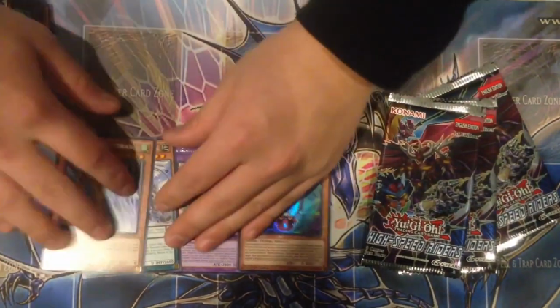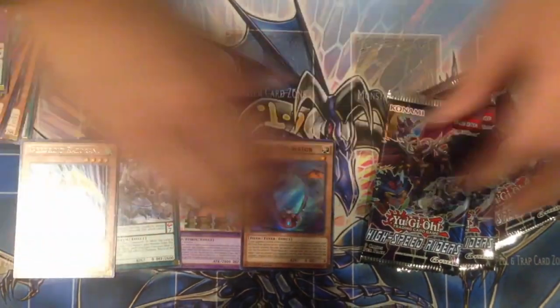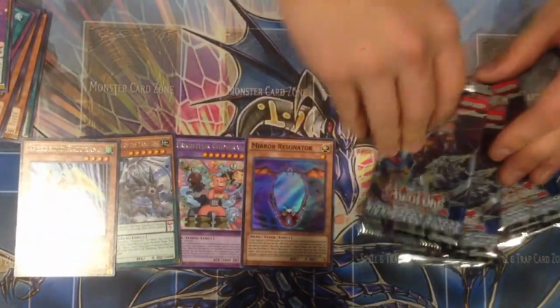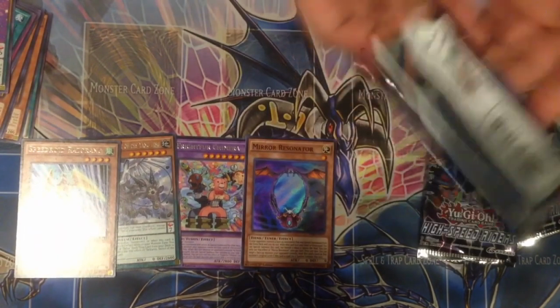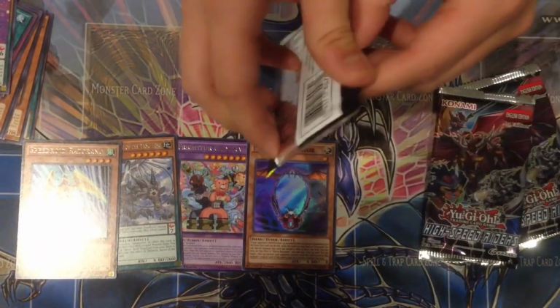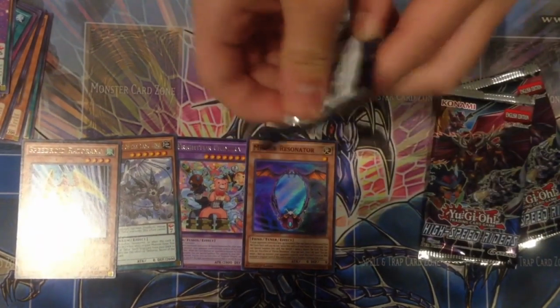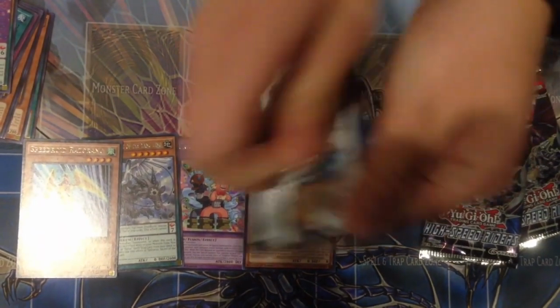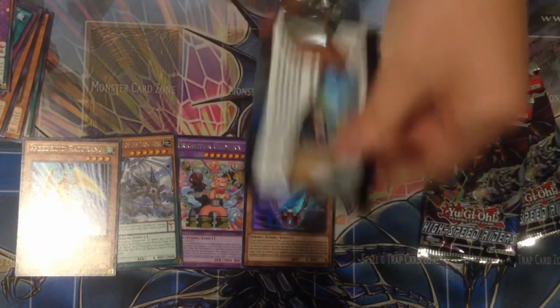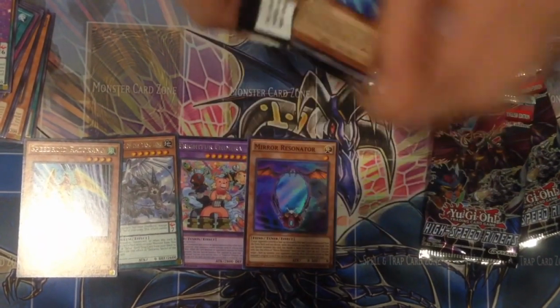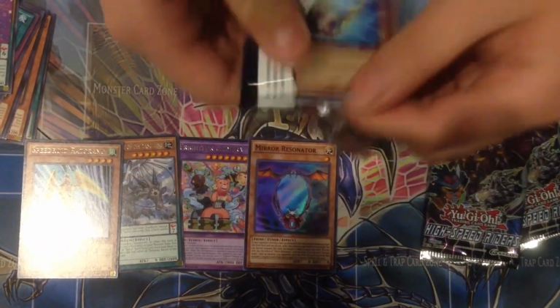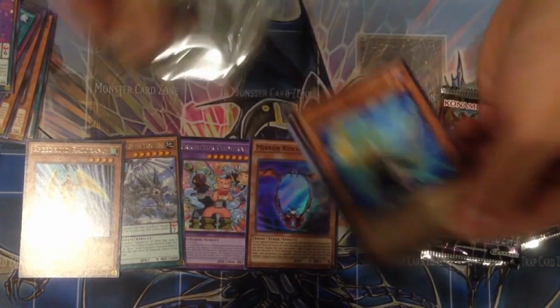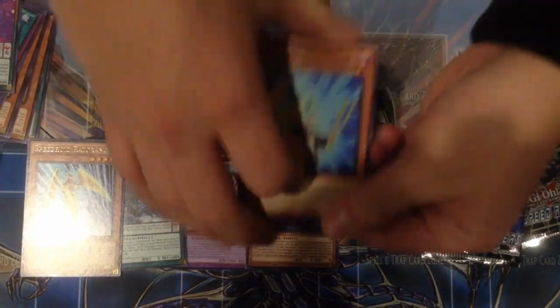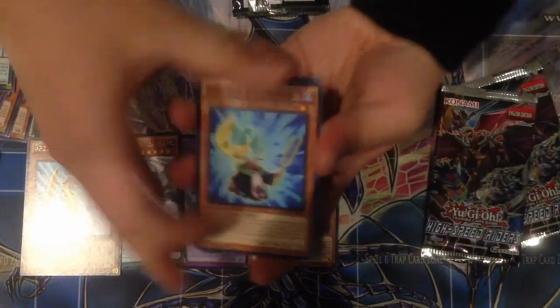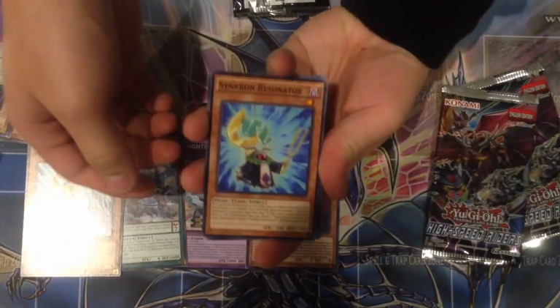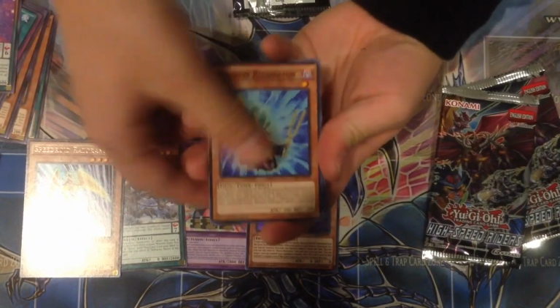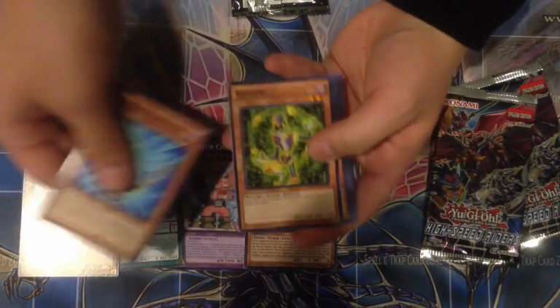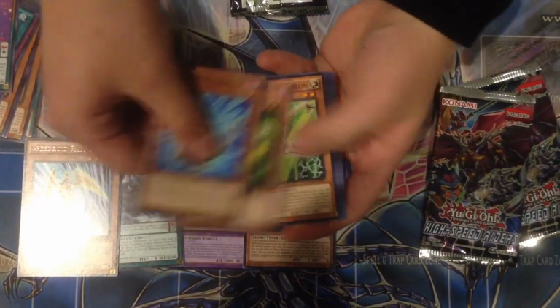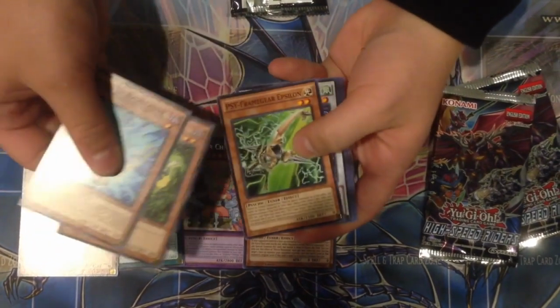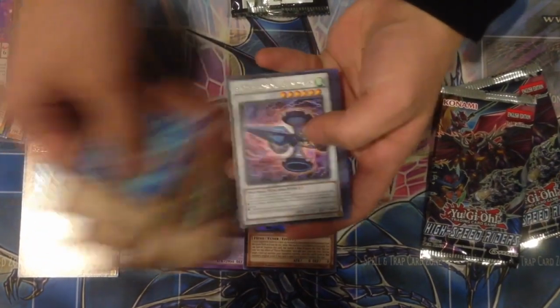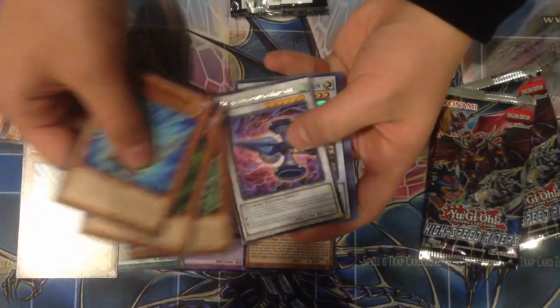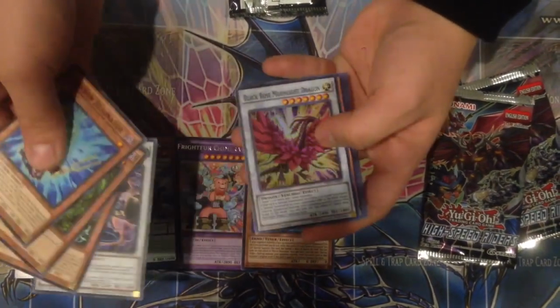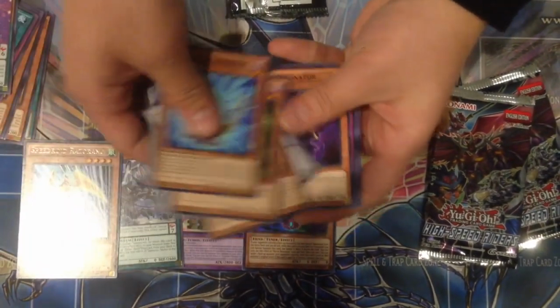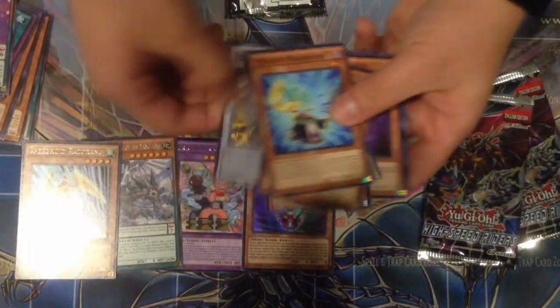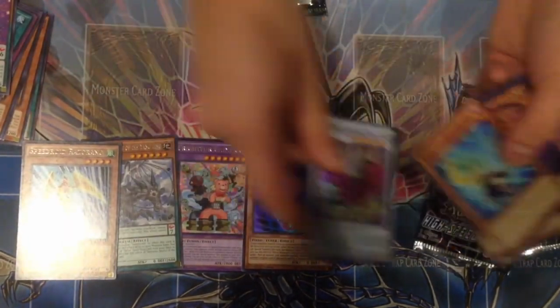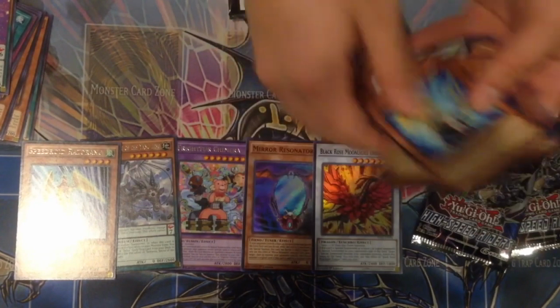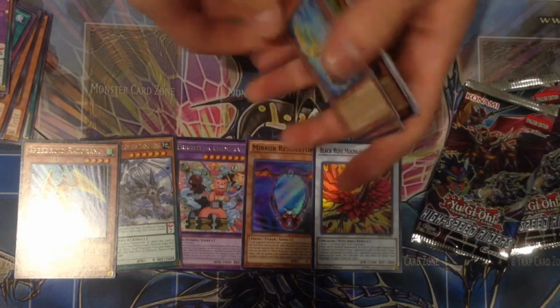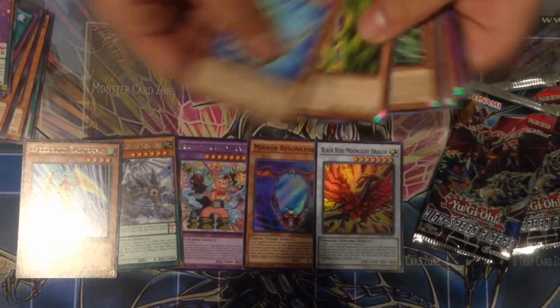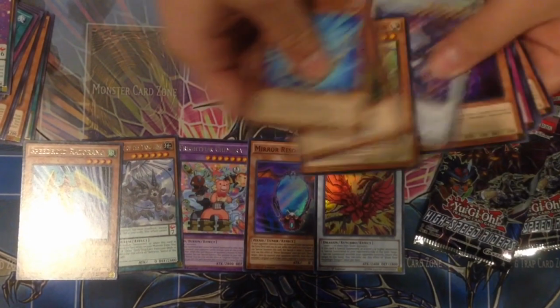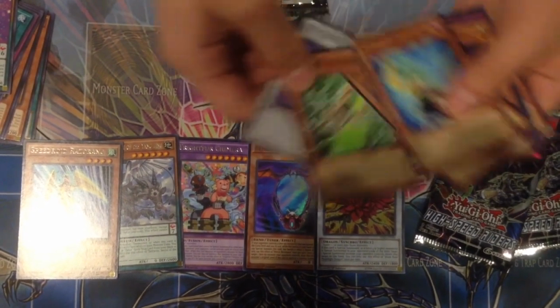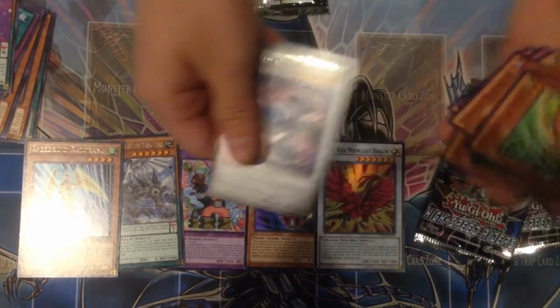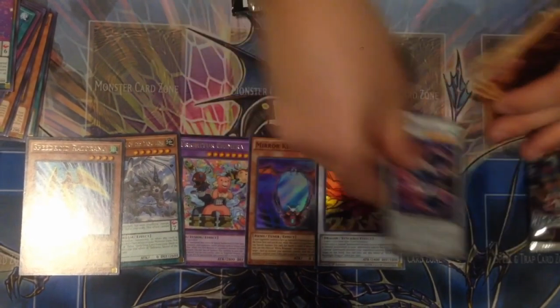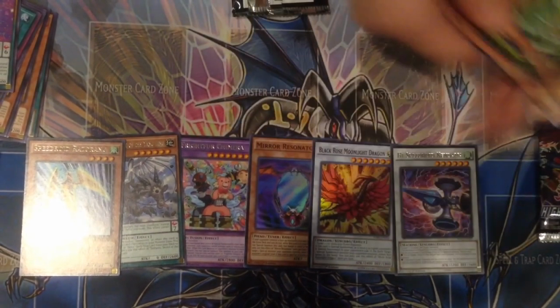Let's go with the next High Speed Riders pack. Where's our Sideframe Lord Omega? Right there — a Moon Rolls Dragon! Look at that, a good Super Rare at least. We also got a Speed Wear card.